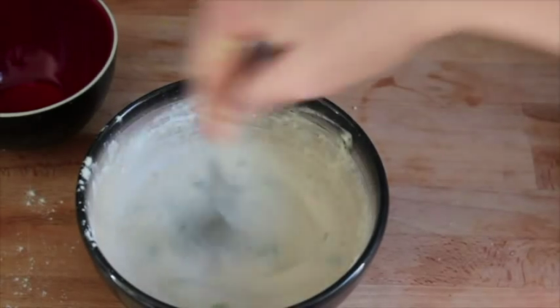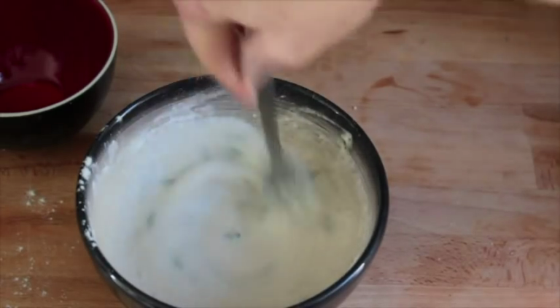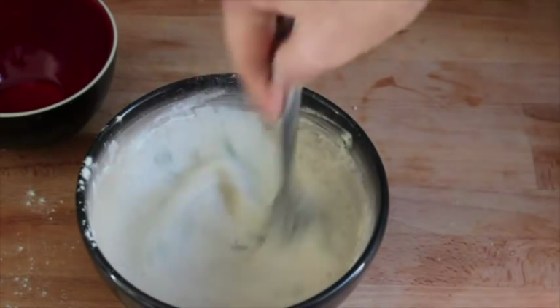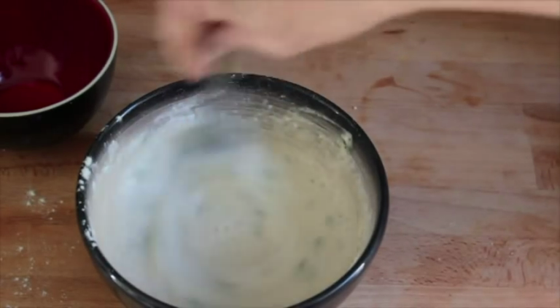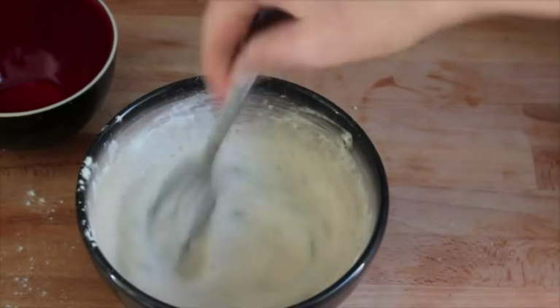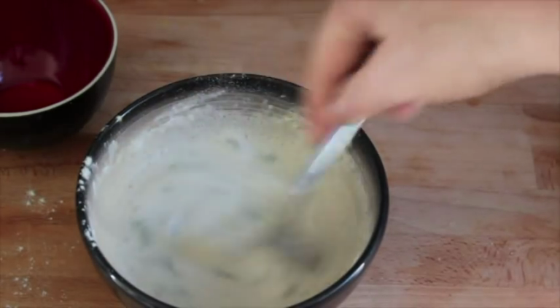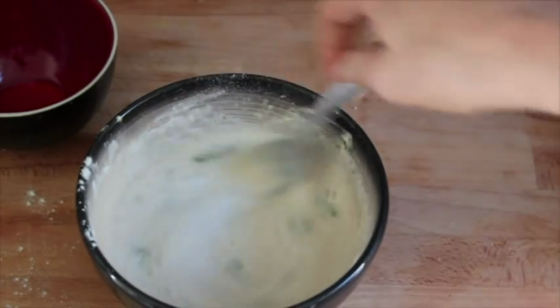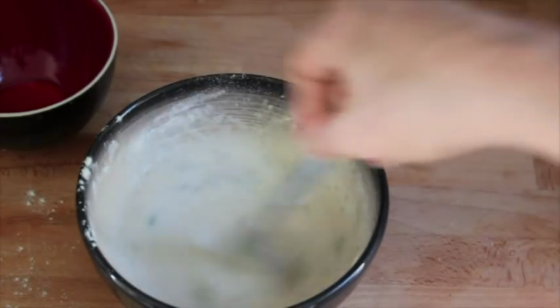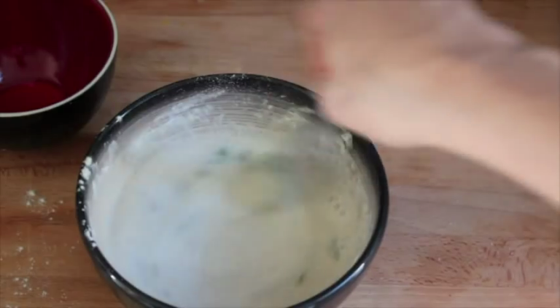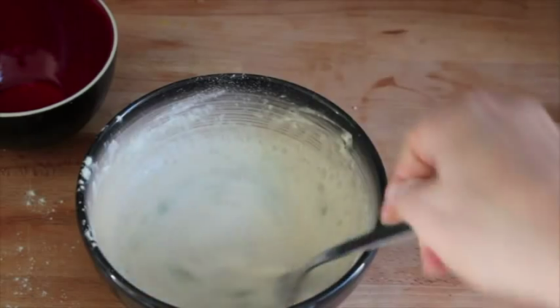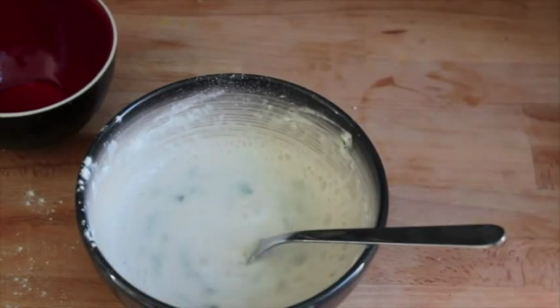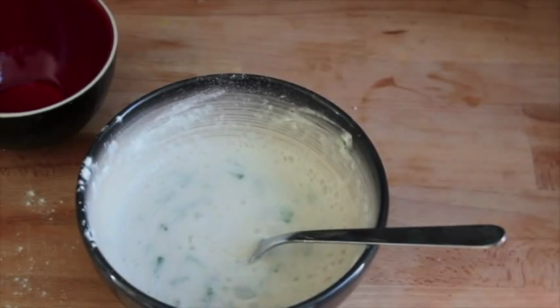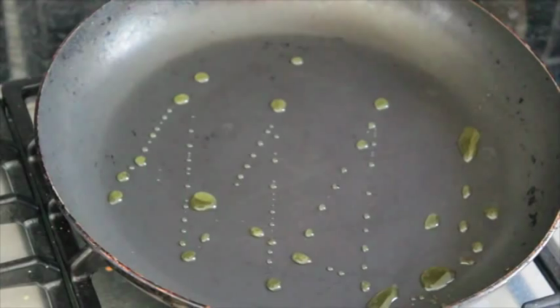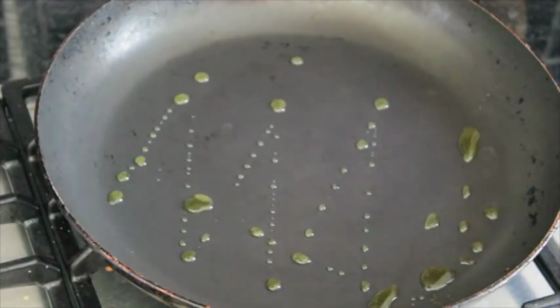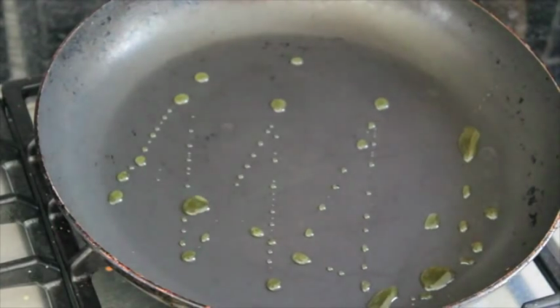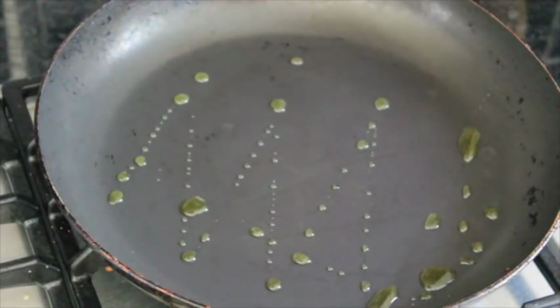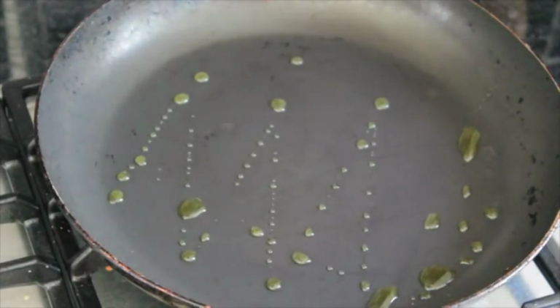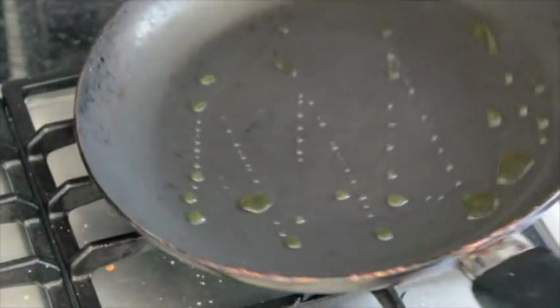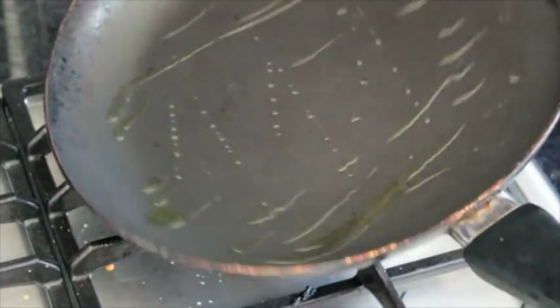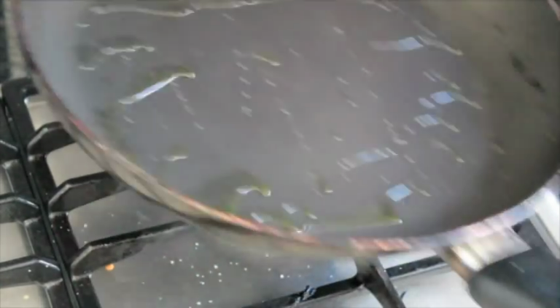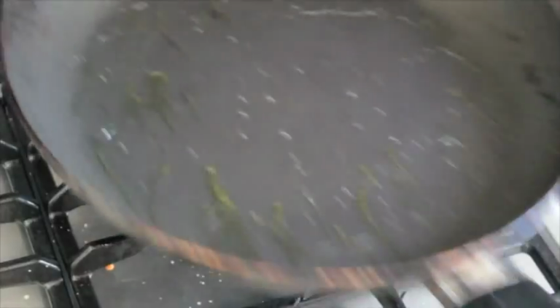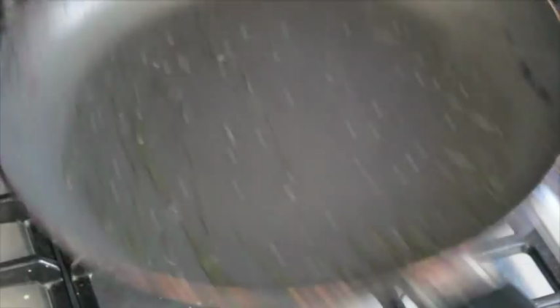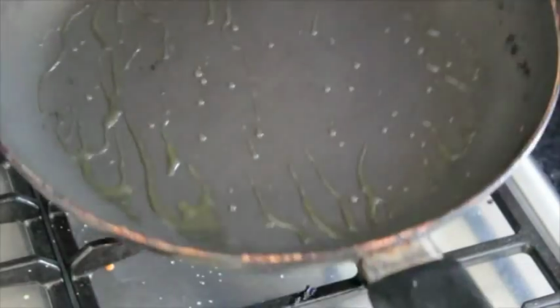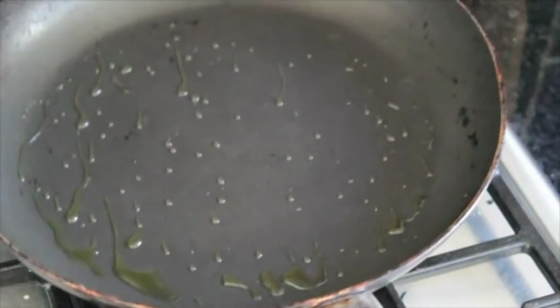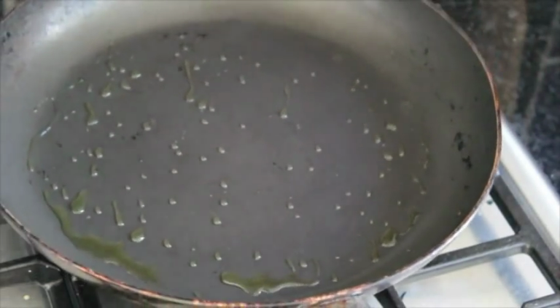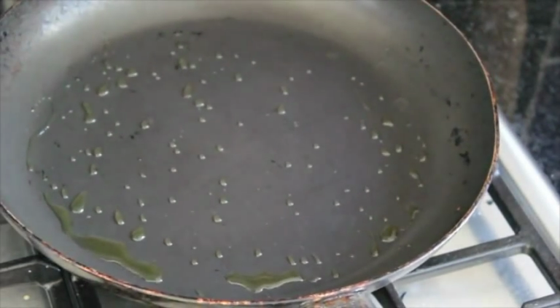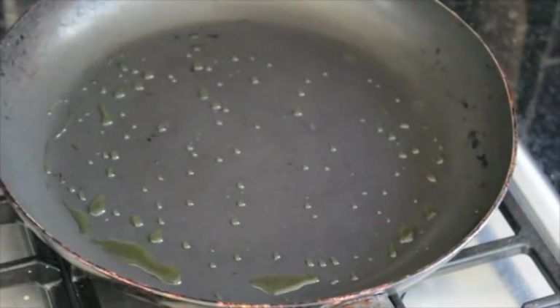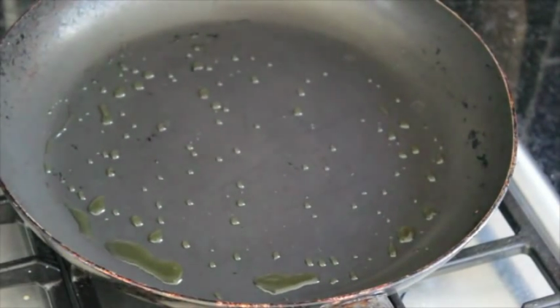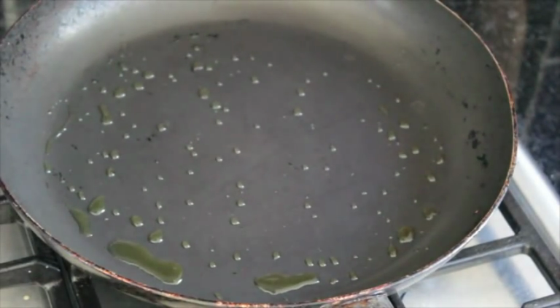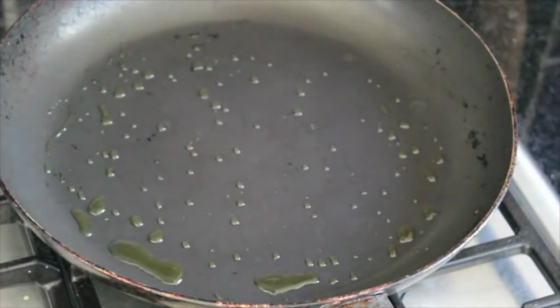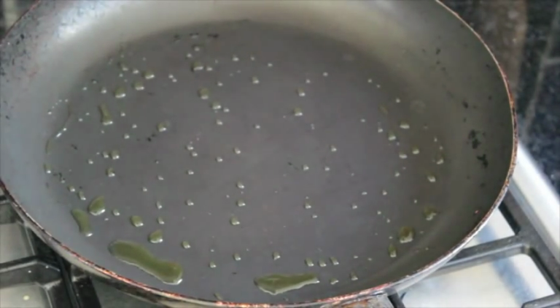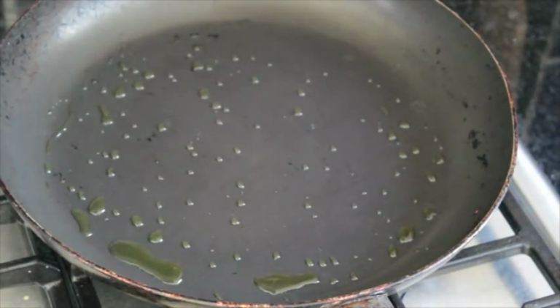What you can't see here is that I already have a pan on the stove with a little bit of olive oil getting nice and warm. And here it is — I'm just swirling the olive oil around making sure everything's nice and coated.